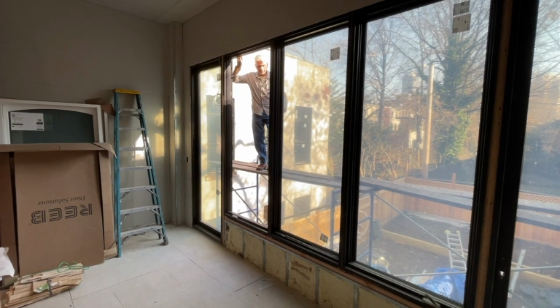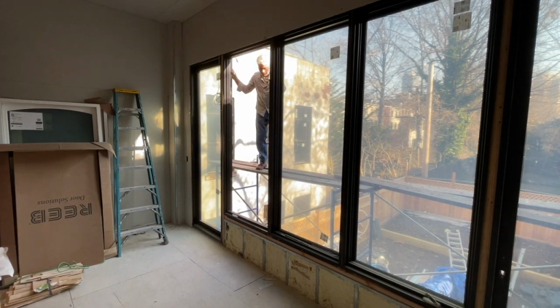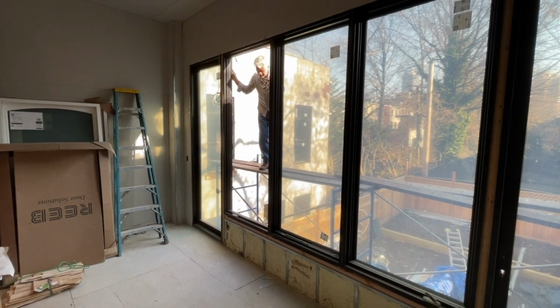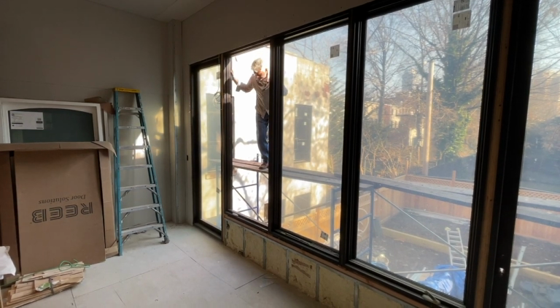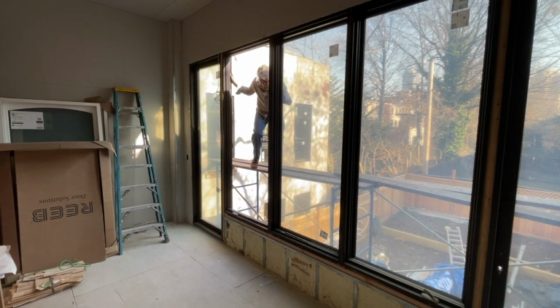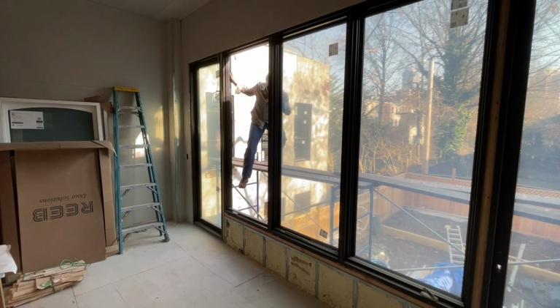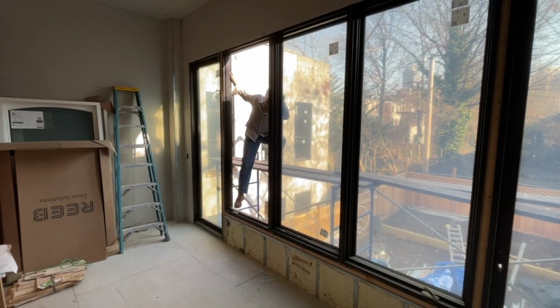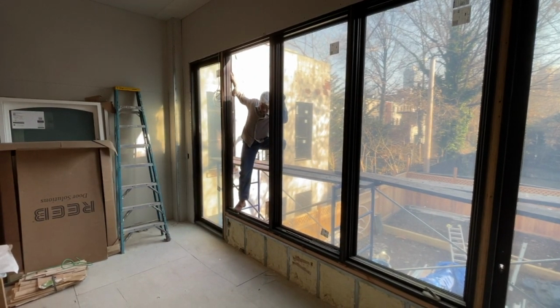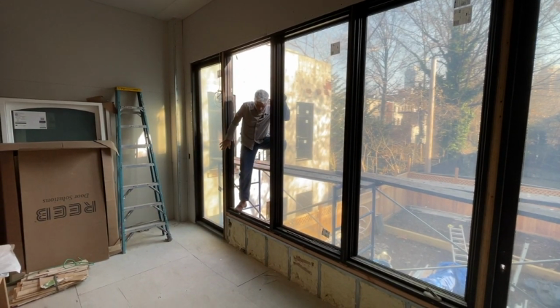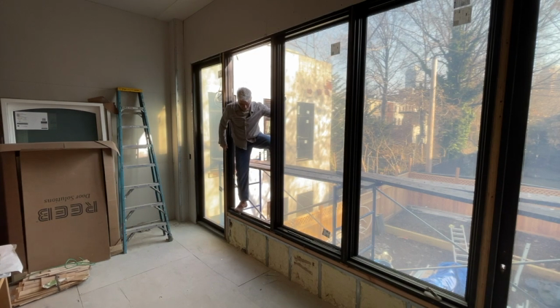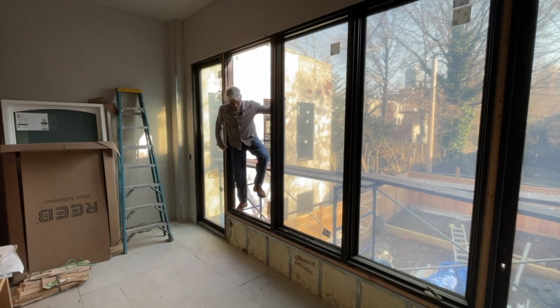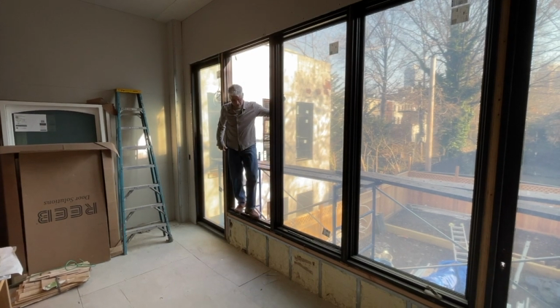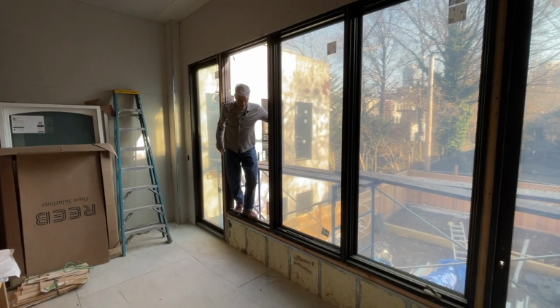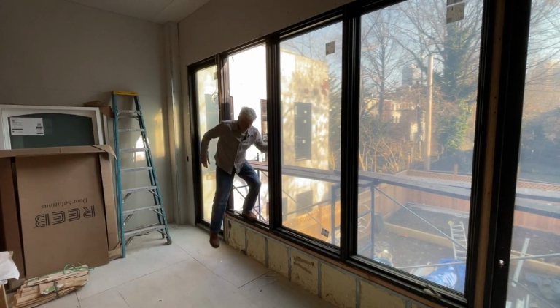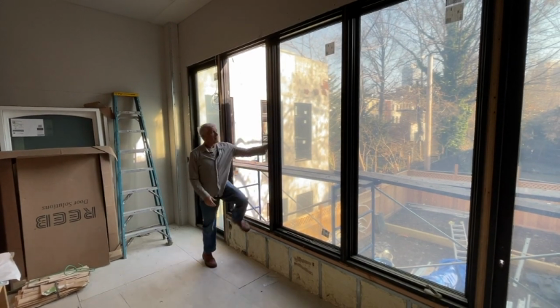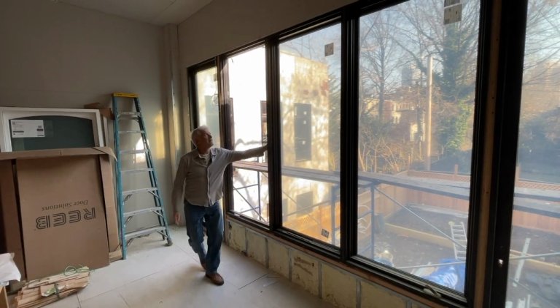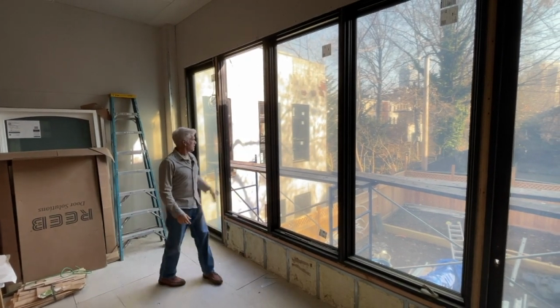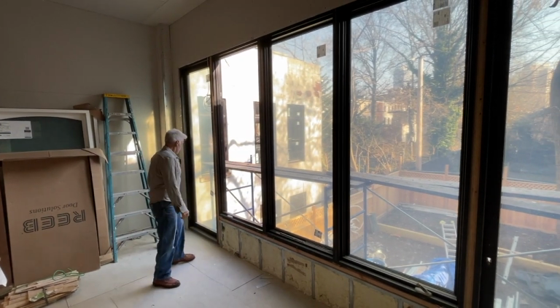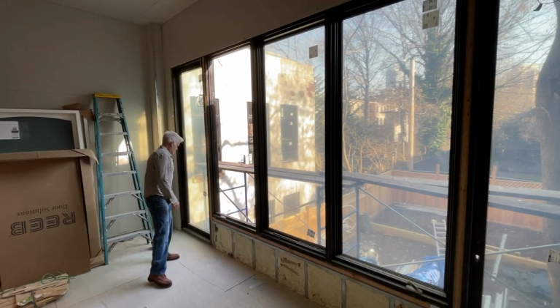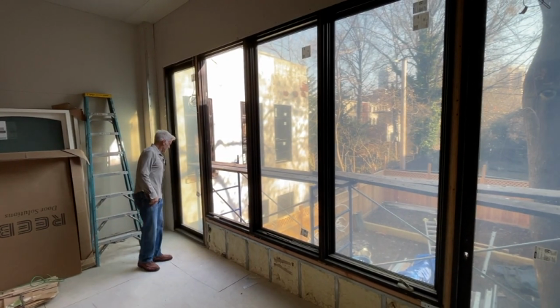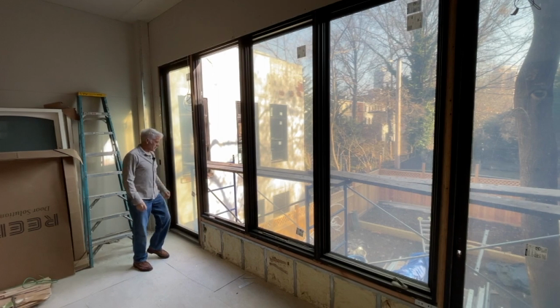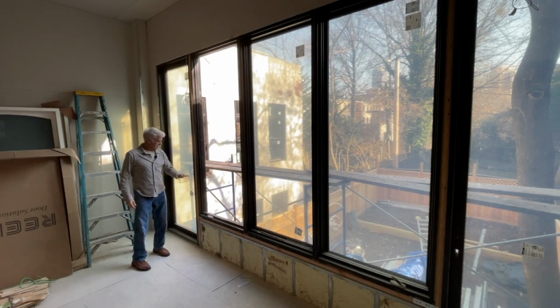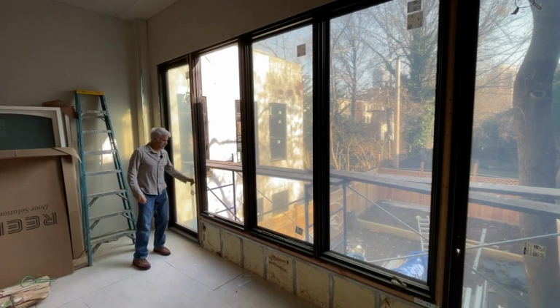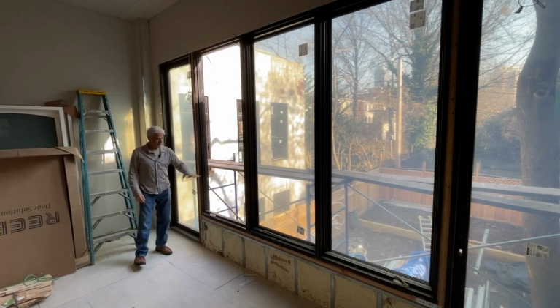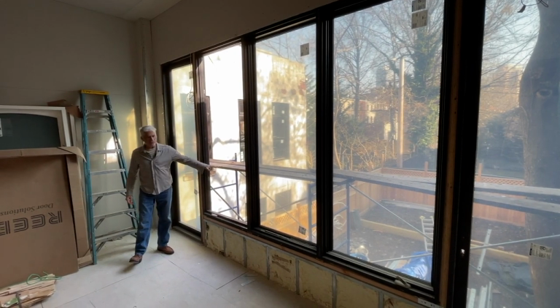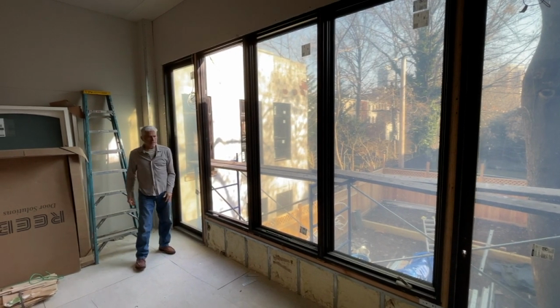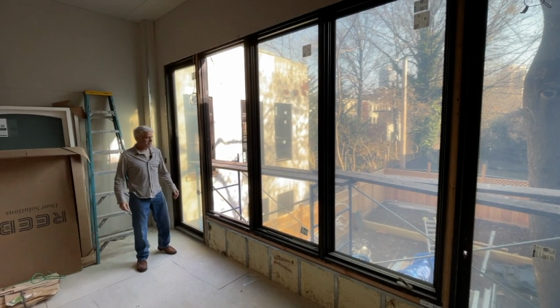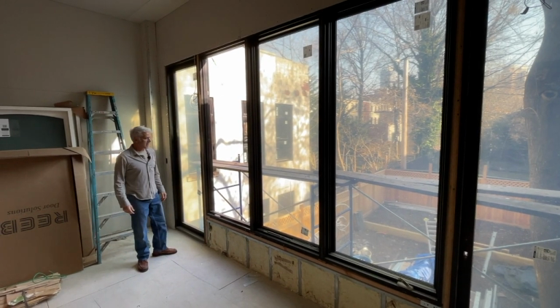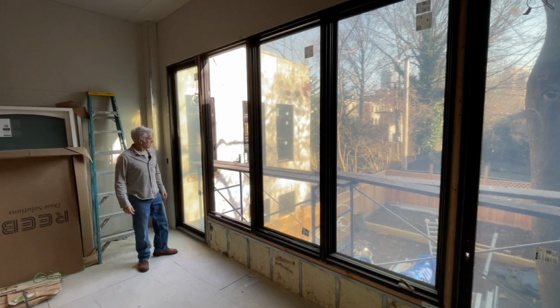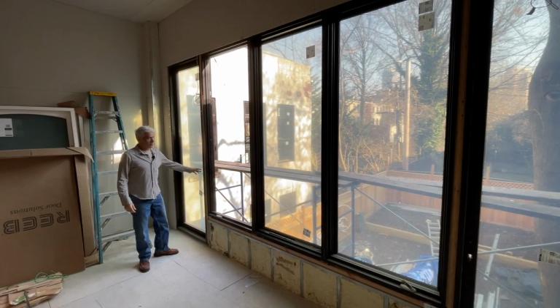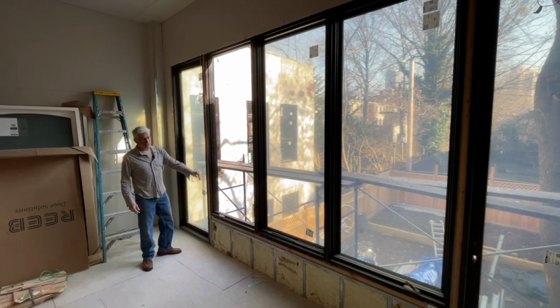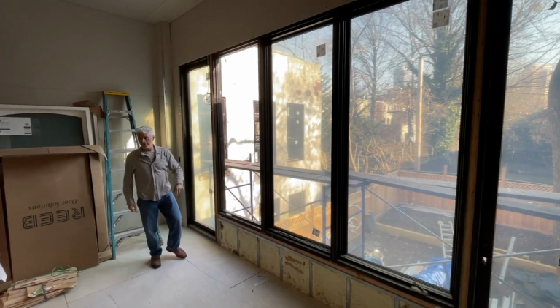Good progress. The doors and windows are in, most of them. There'll be a 10-foot terrace going out, door here, door over there.